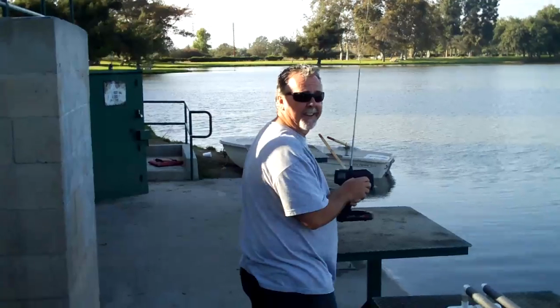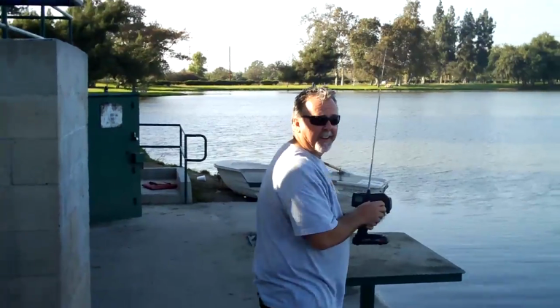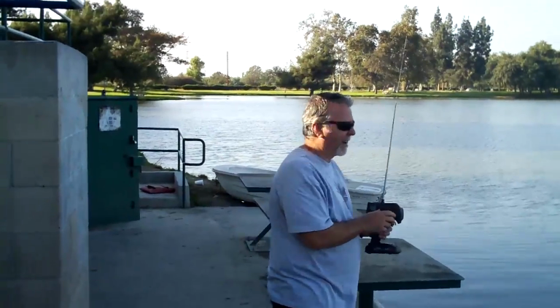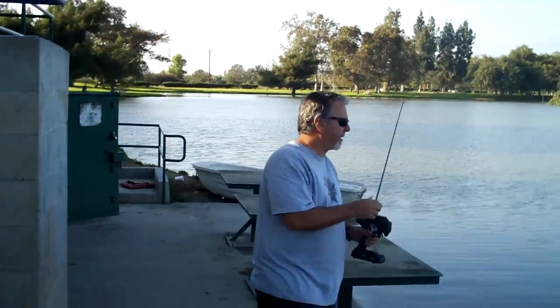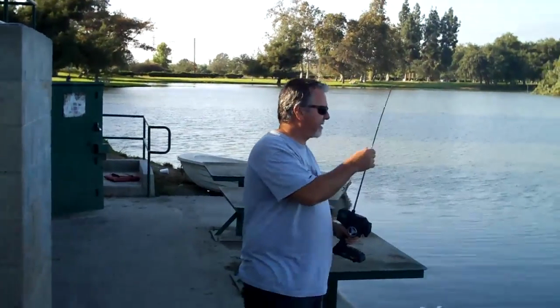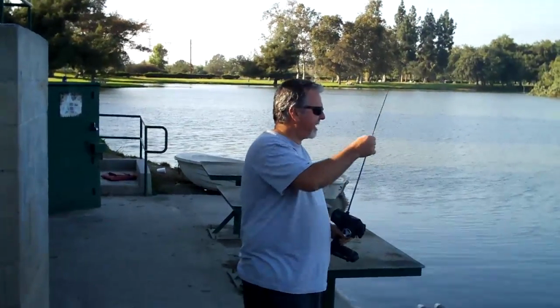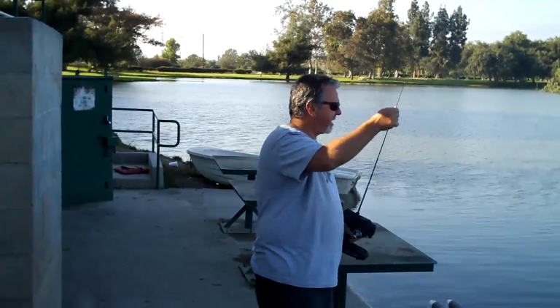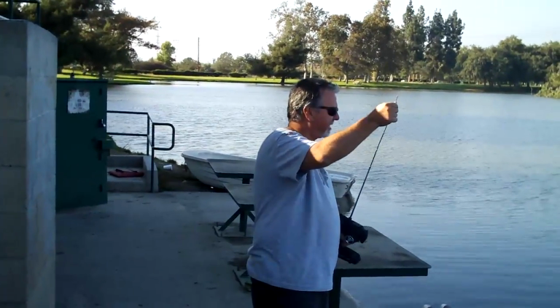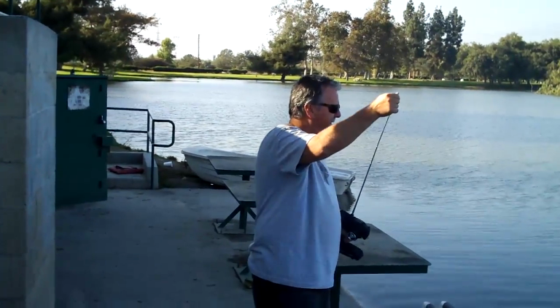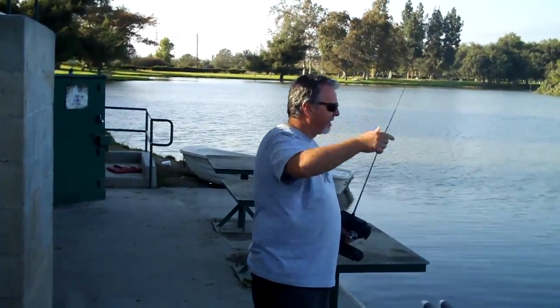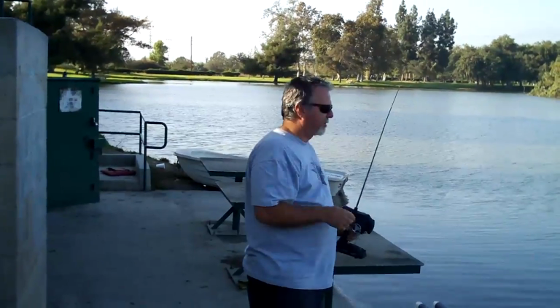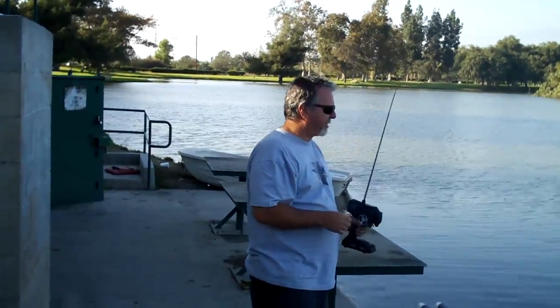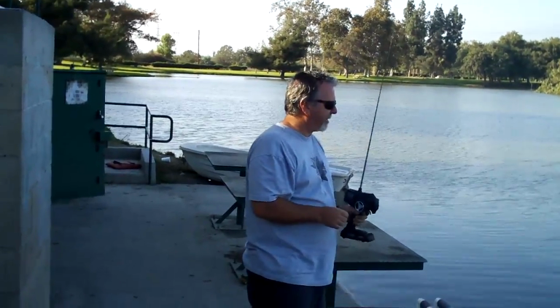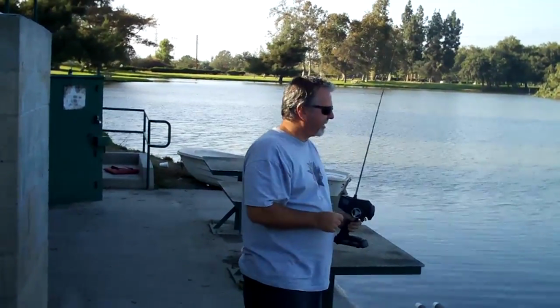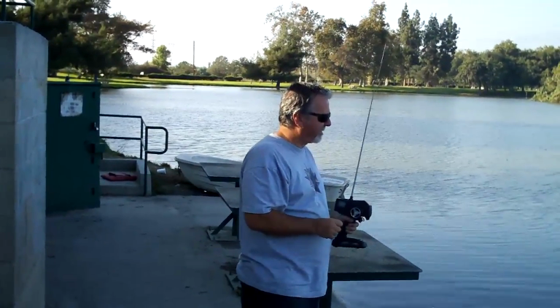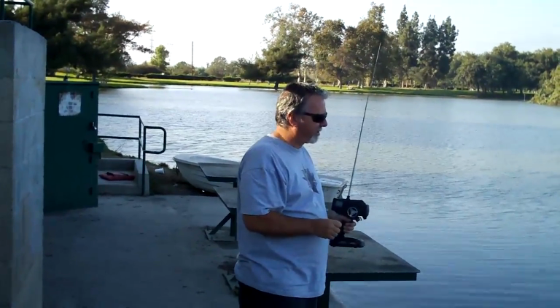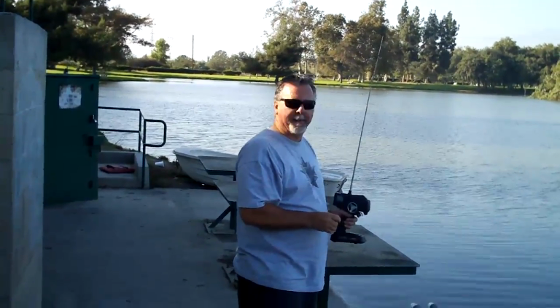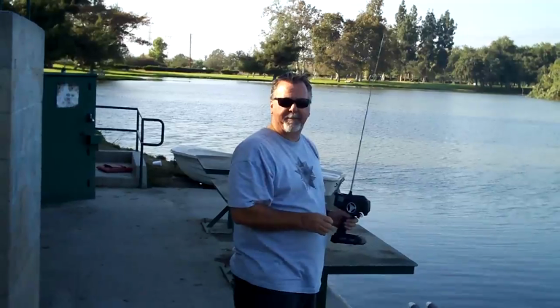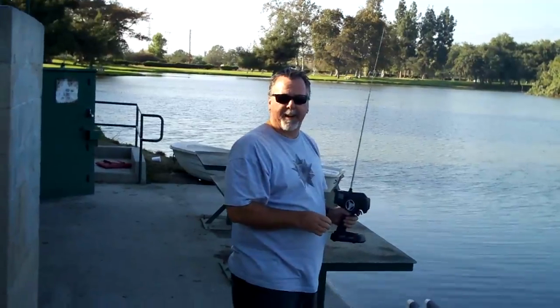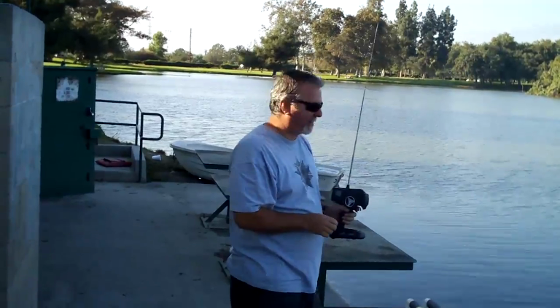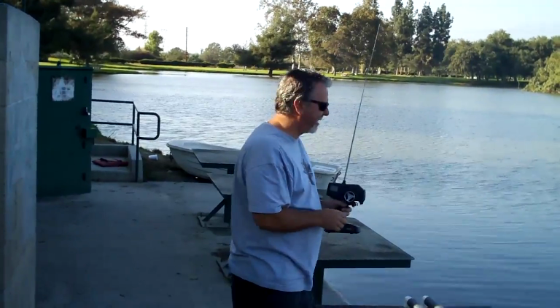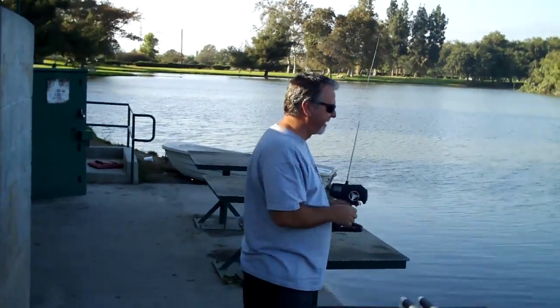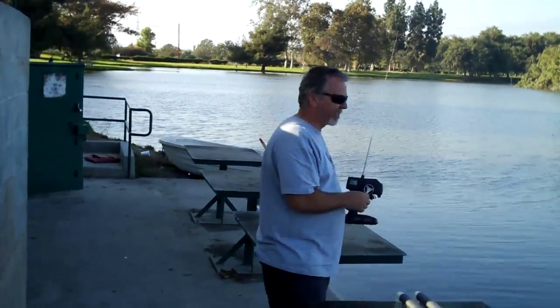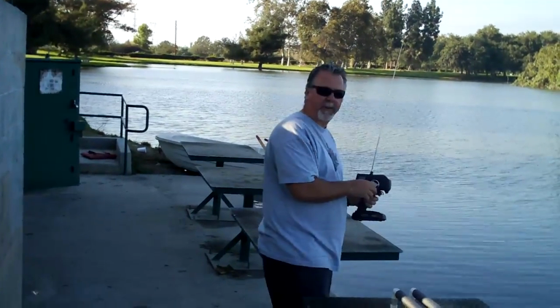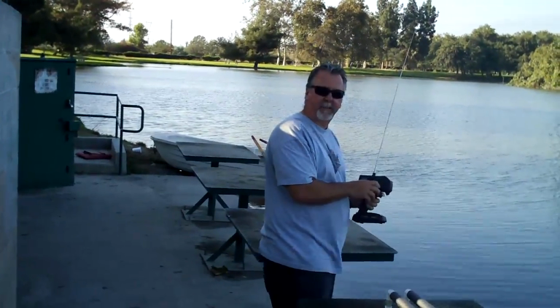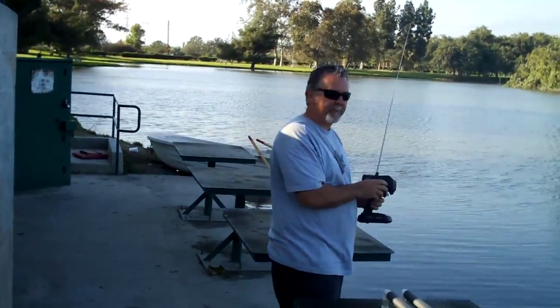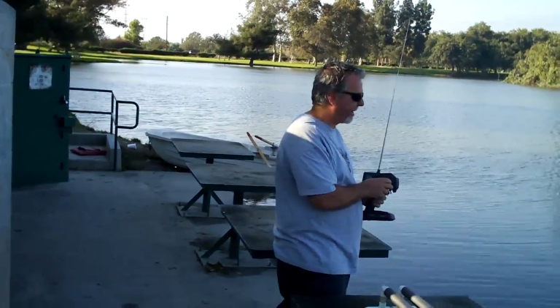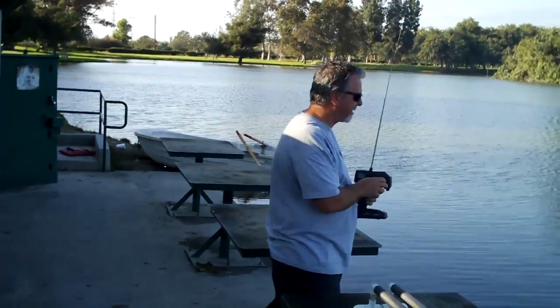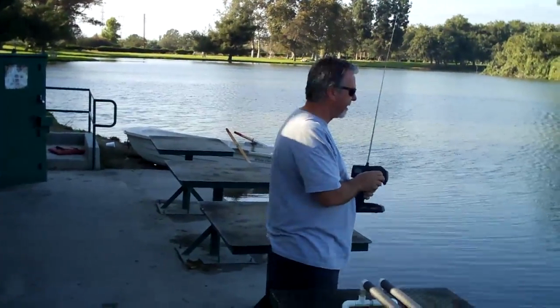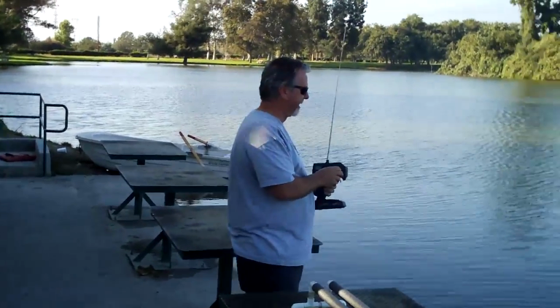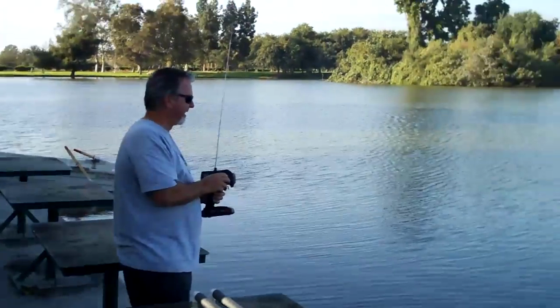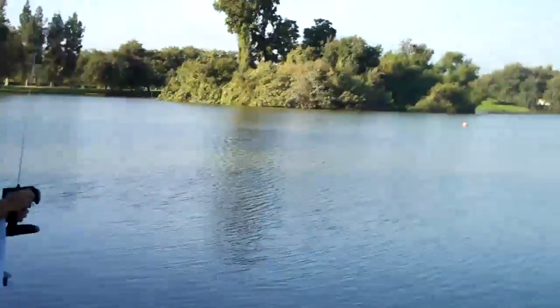All right, going to take the little drifter out and see what she'll do on 4S, with a 642 prop on an 8XL.